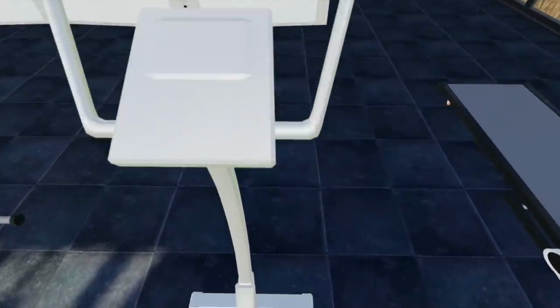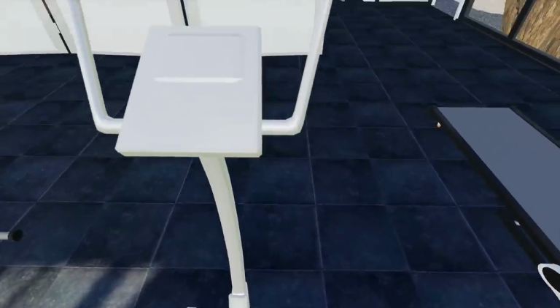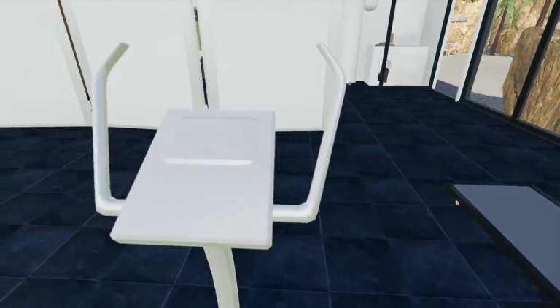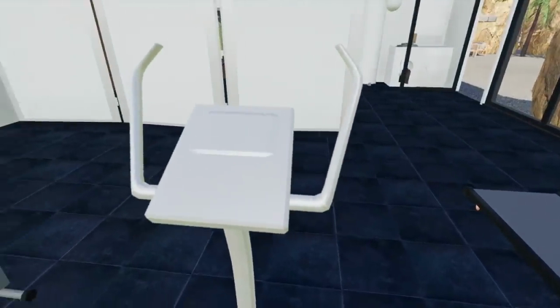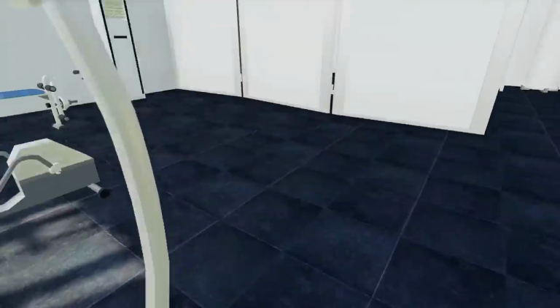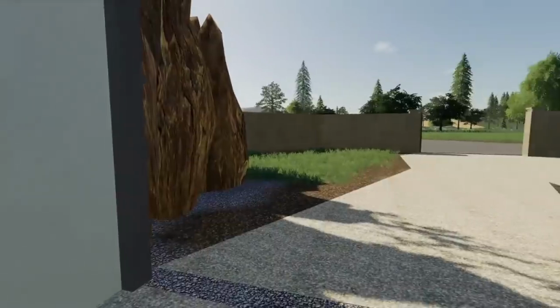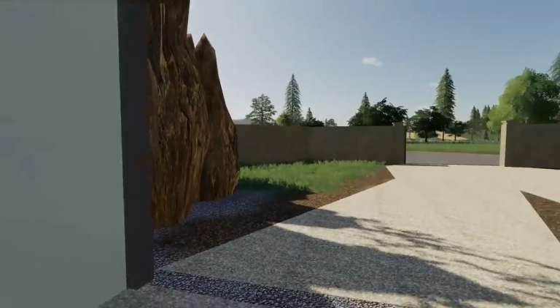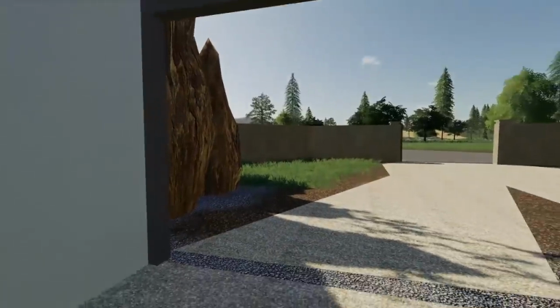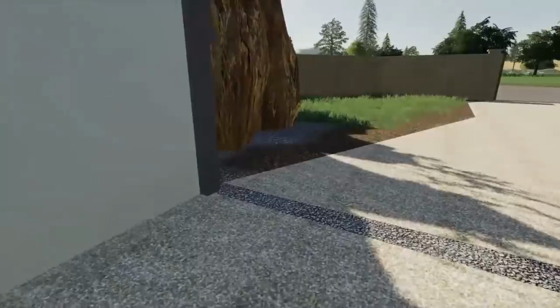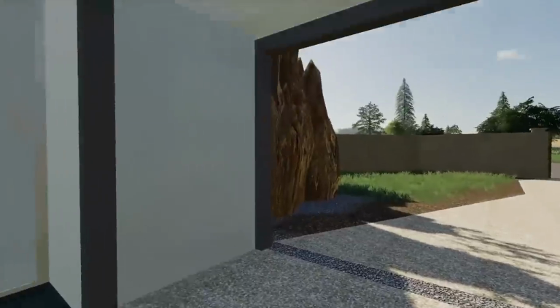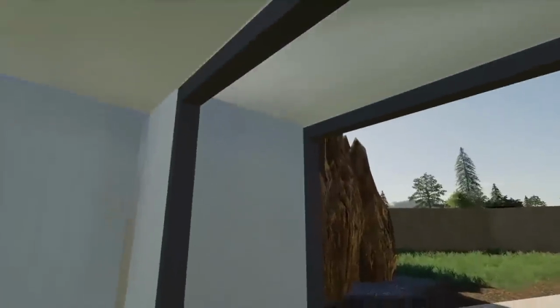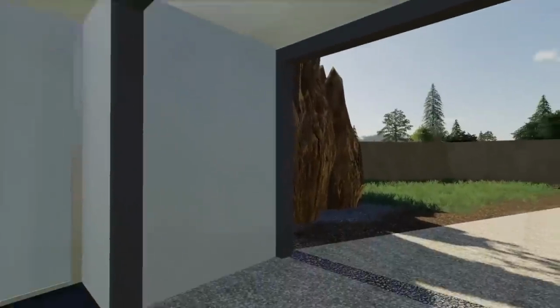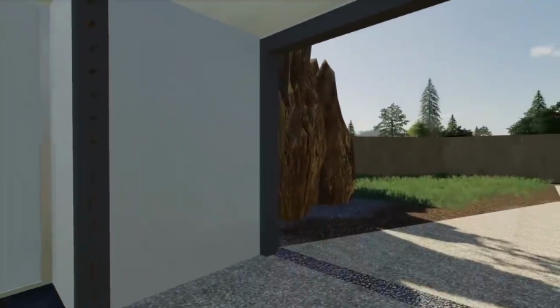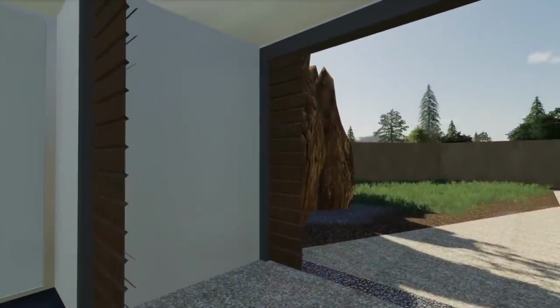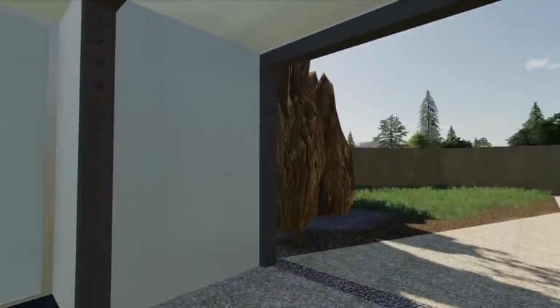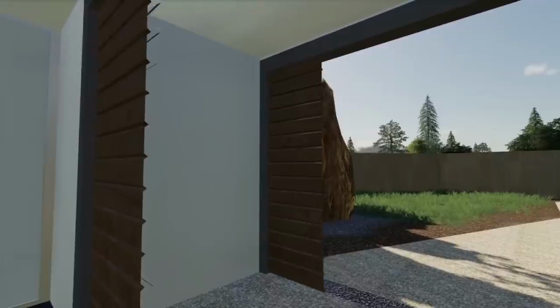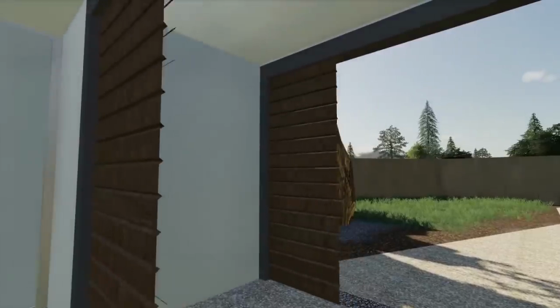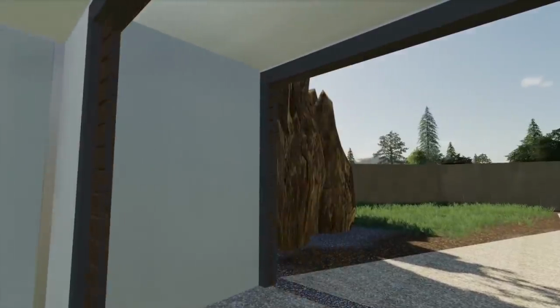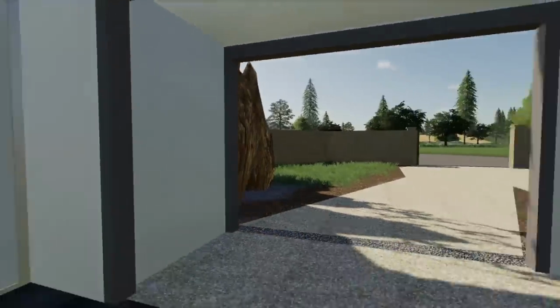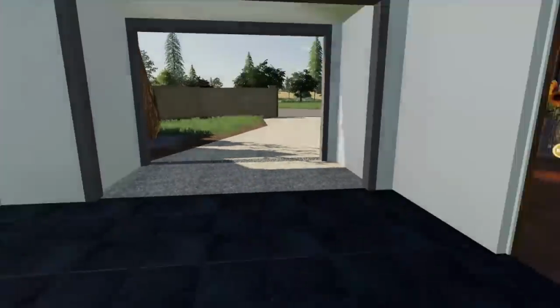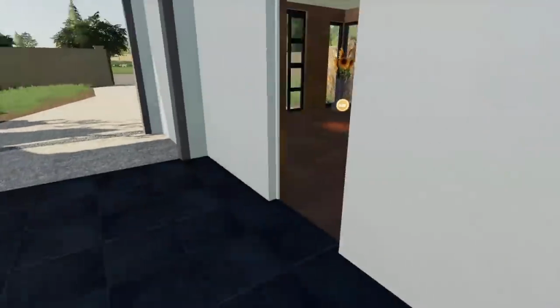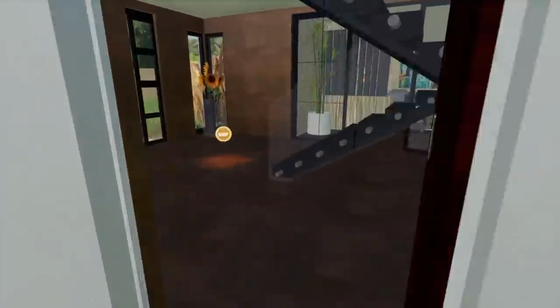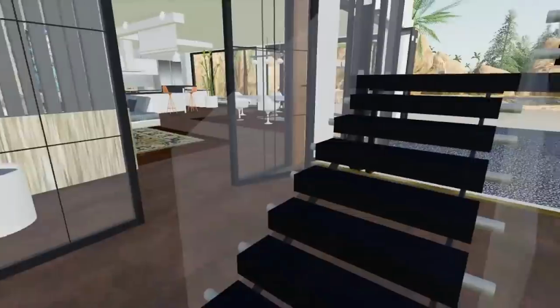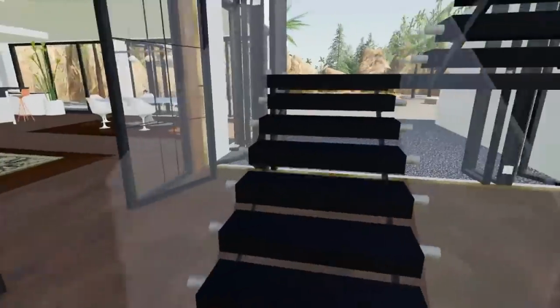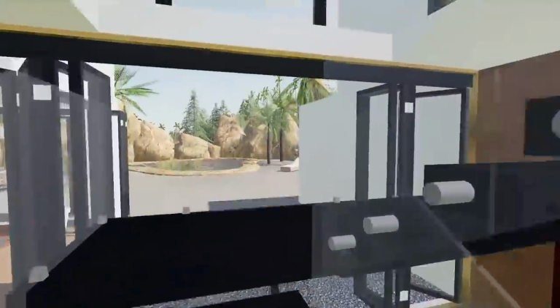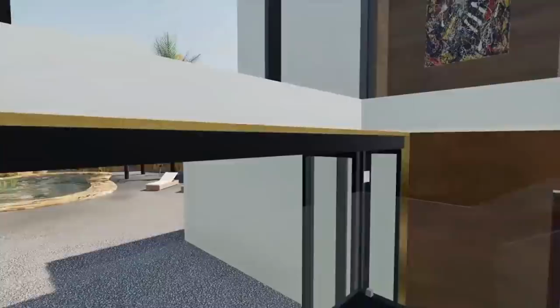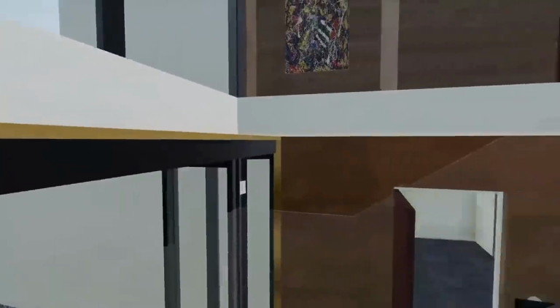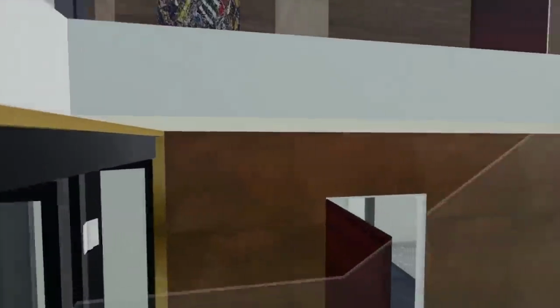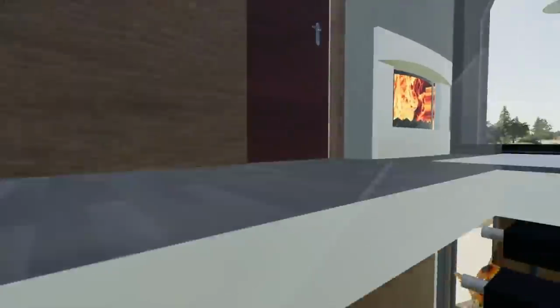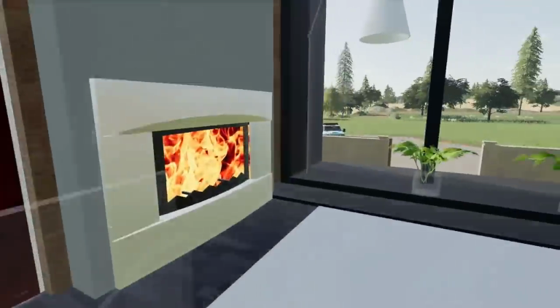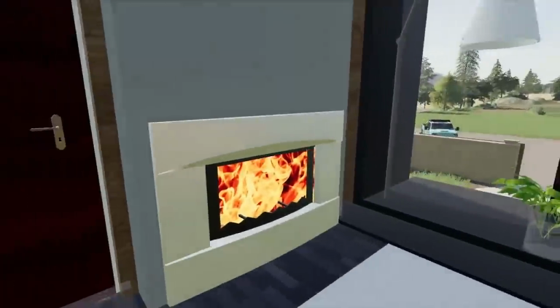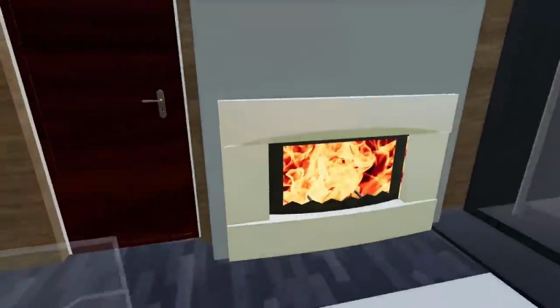Workout room — you gotta stay fit. On the treadmill, getting that cardio in. Hop on the bike, get on the Peloton. The place is very secure — our prized possessions are protected by two huge, thick metal garage doors. Very, very cool.